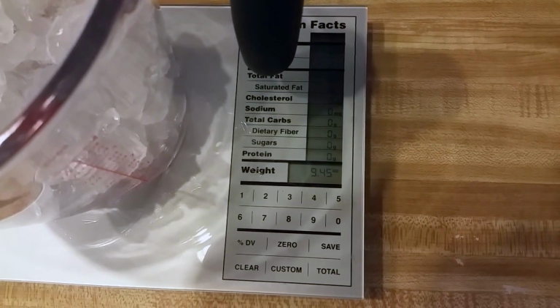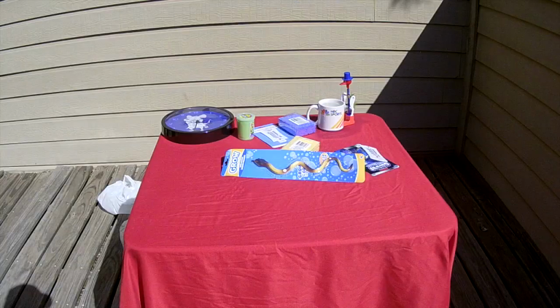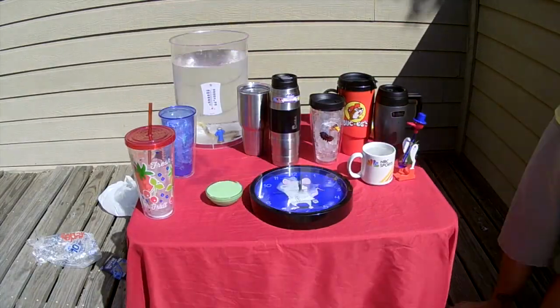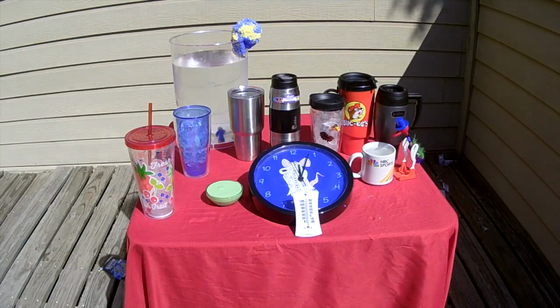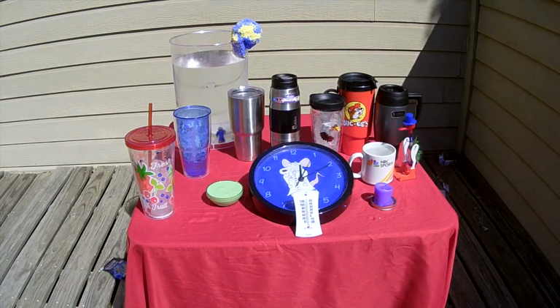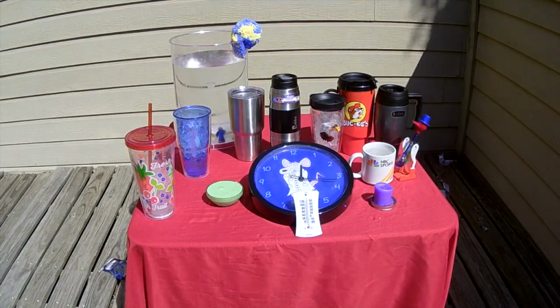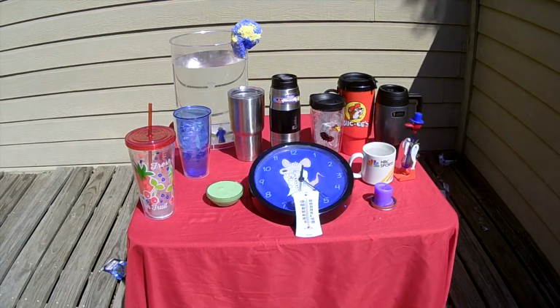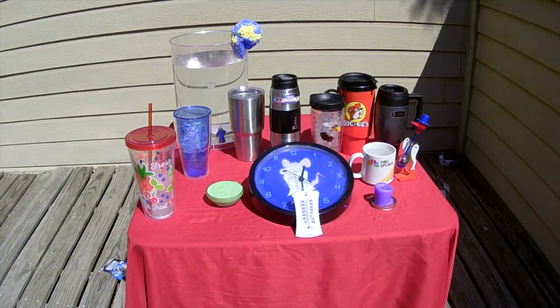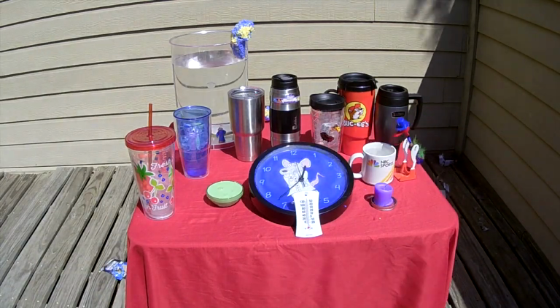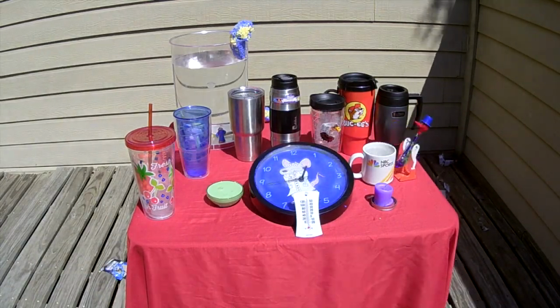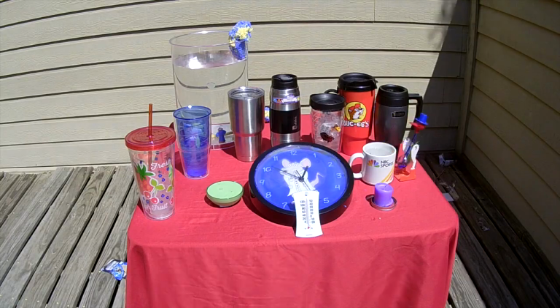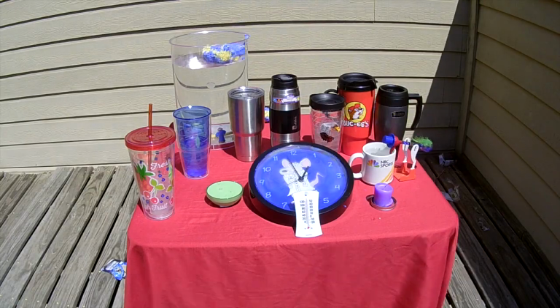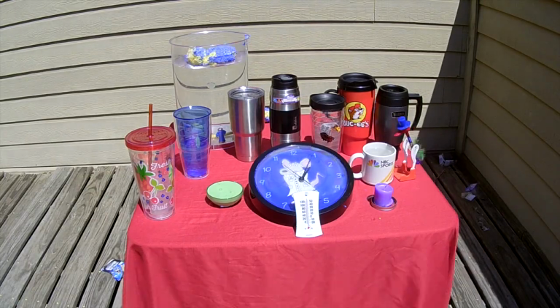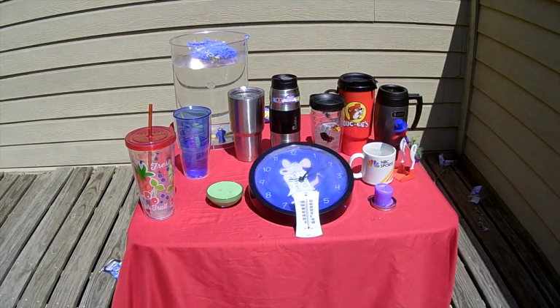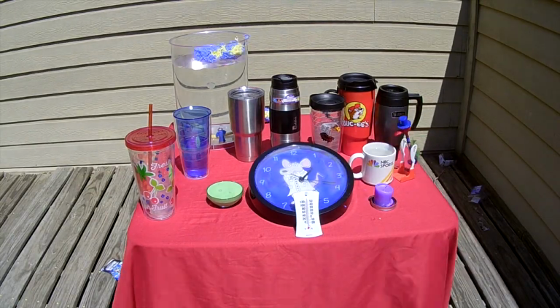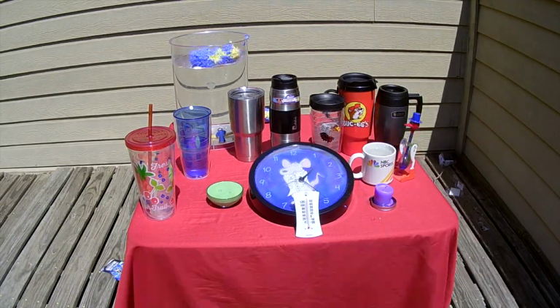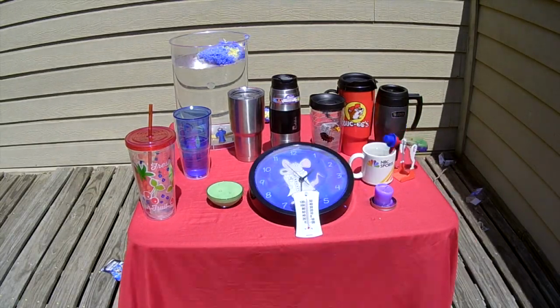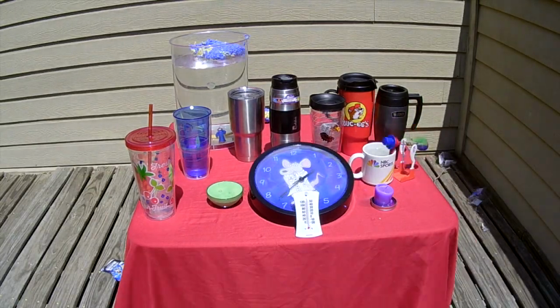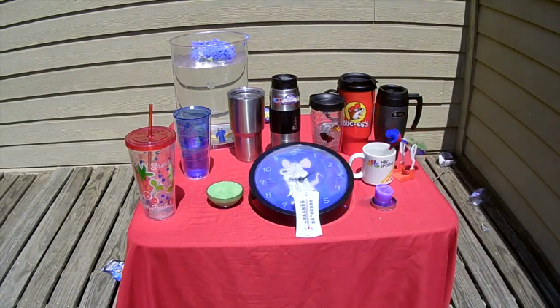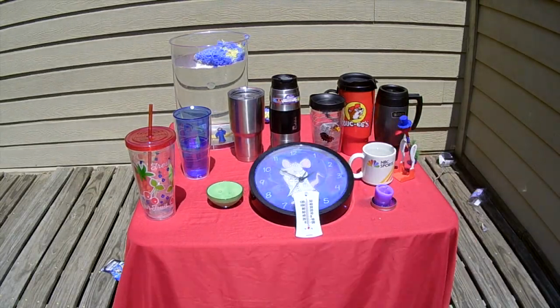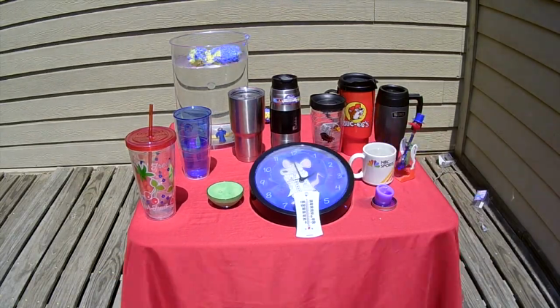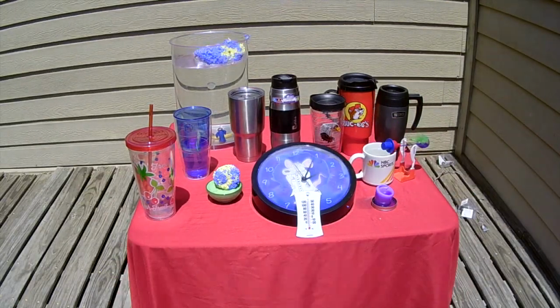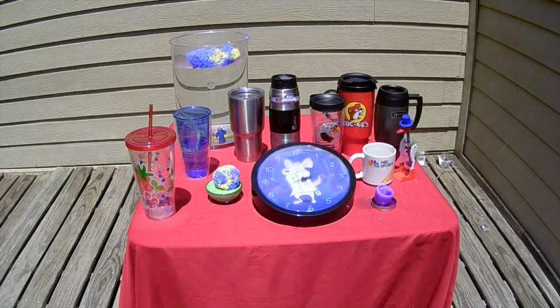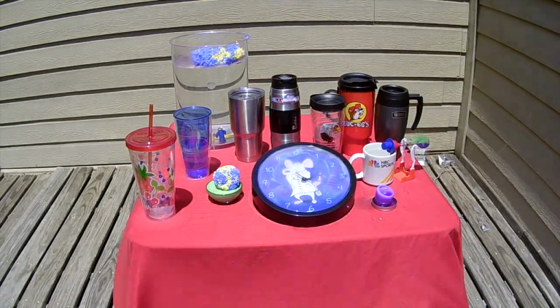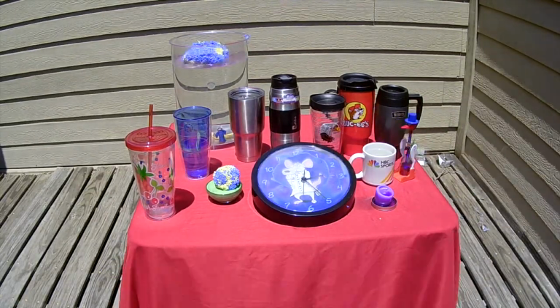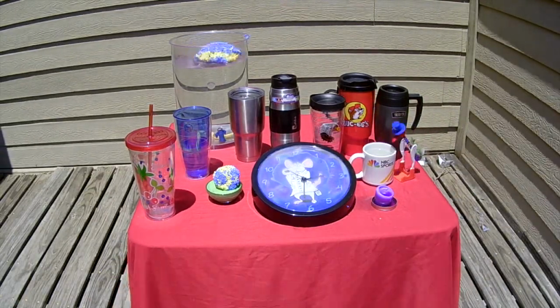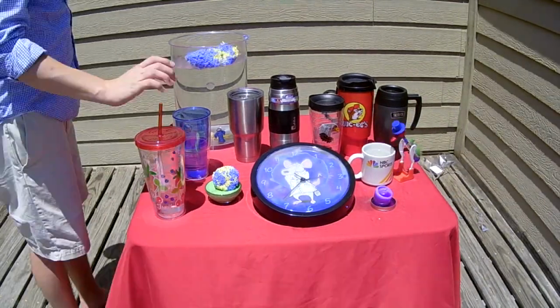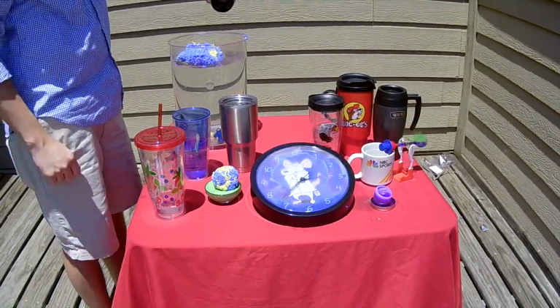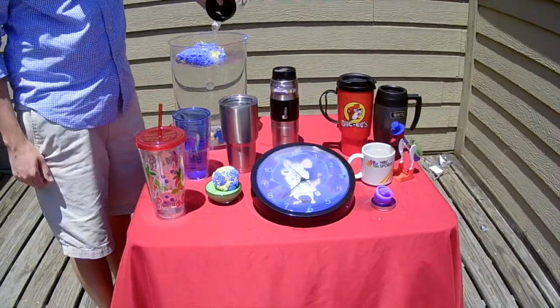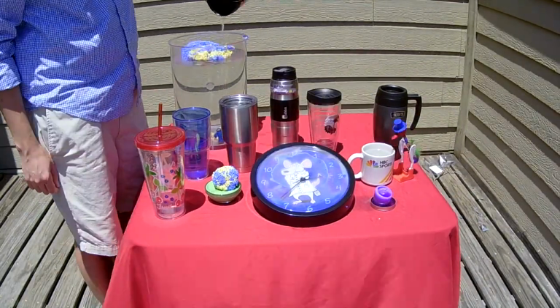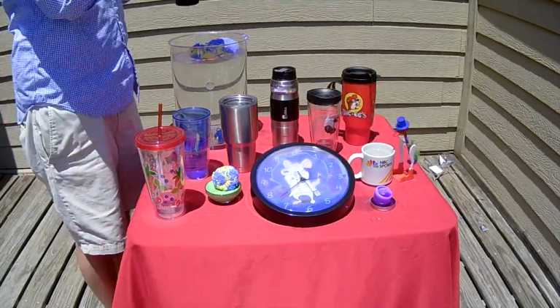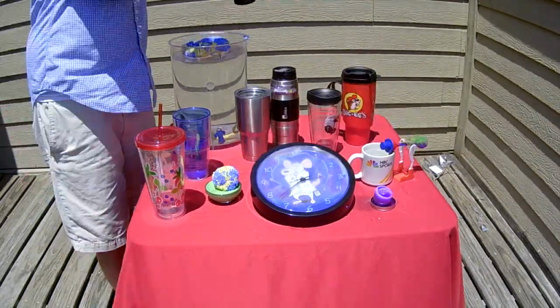Said vessels are placed in direct Texas summer sun for 5 hours and 10 minutes, as shown here through the time-manipulating magic of film.